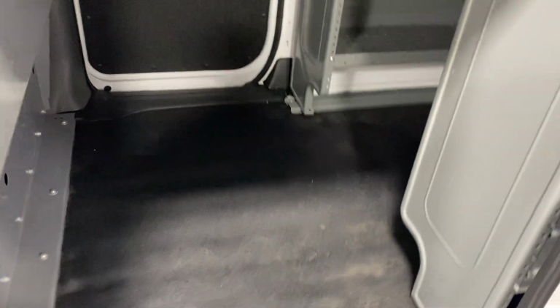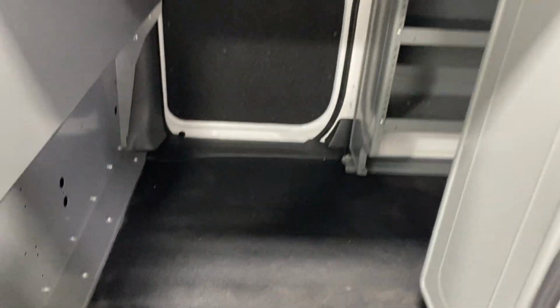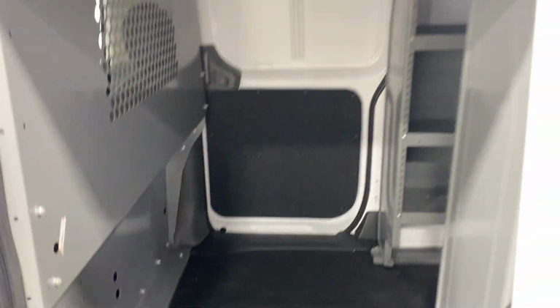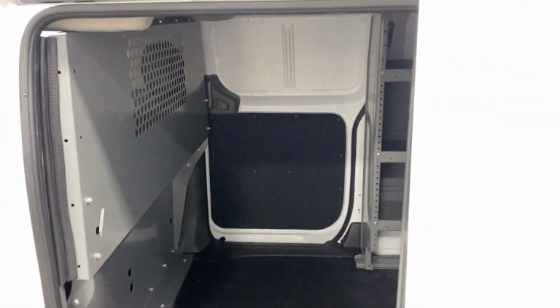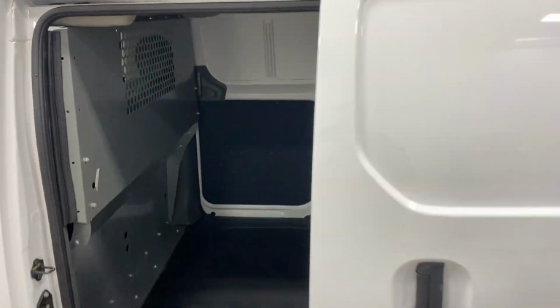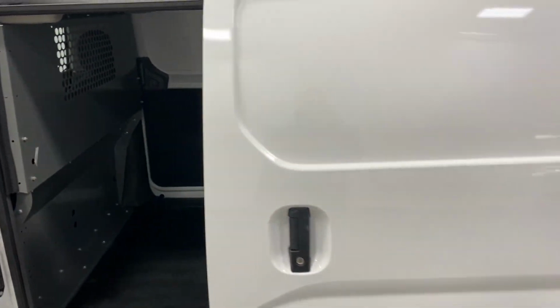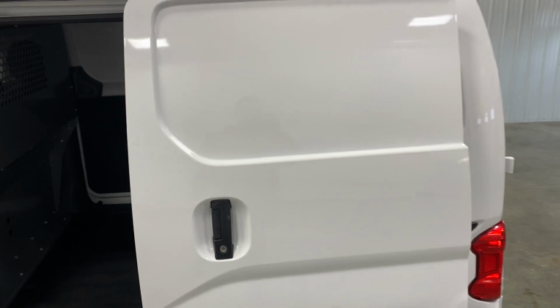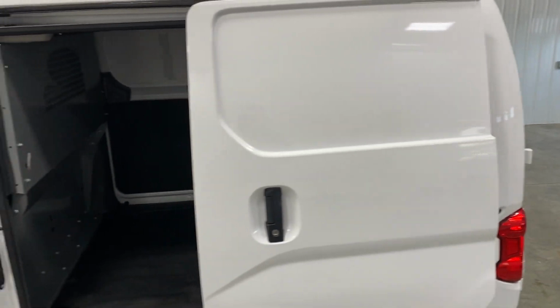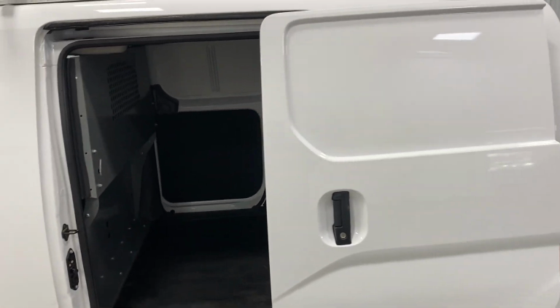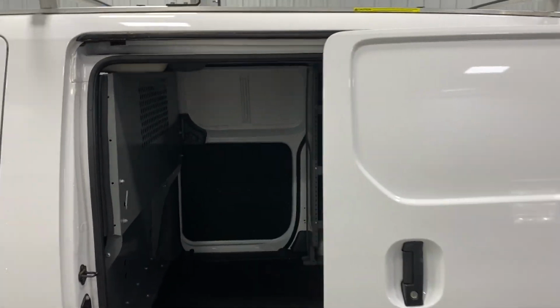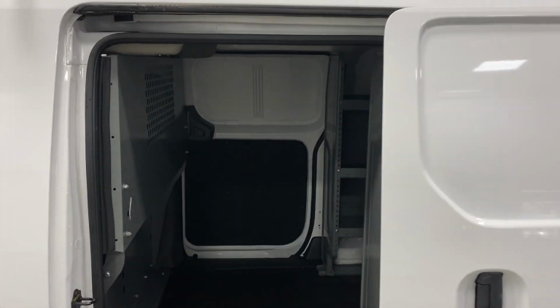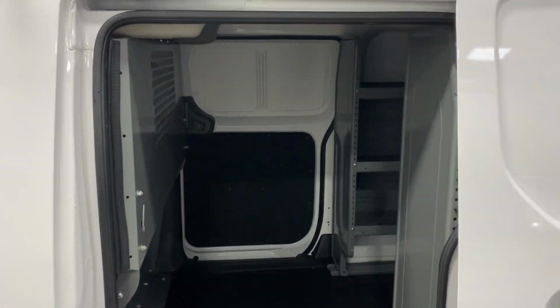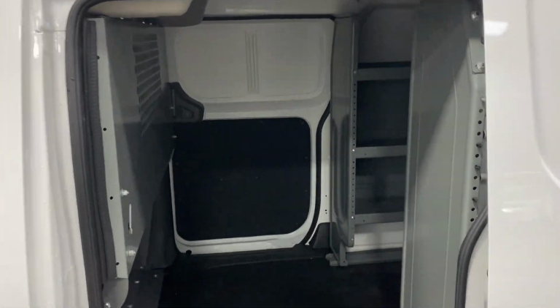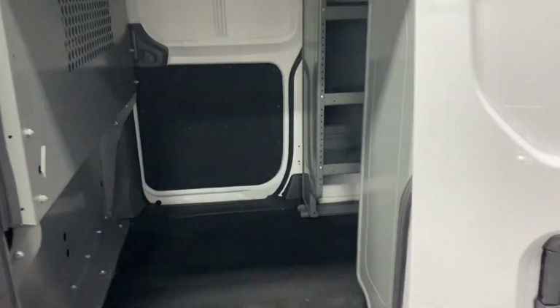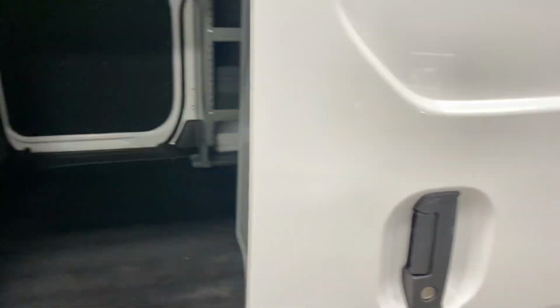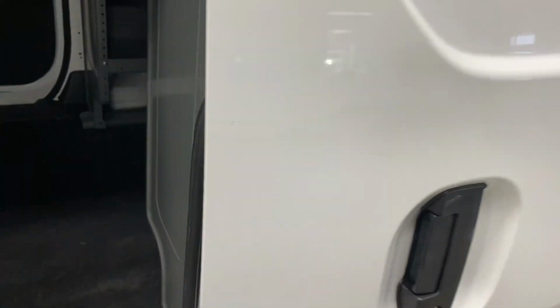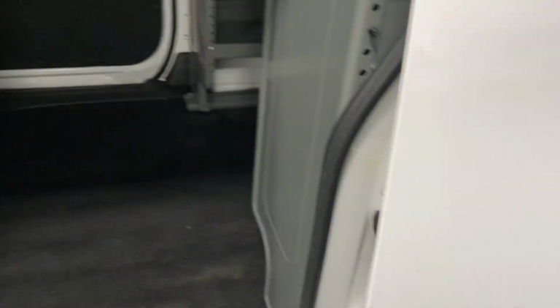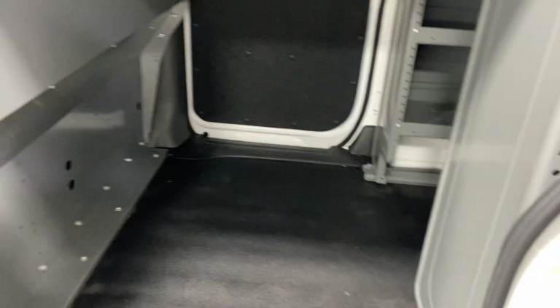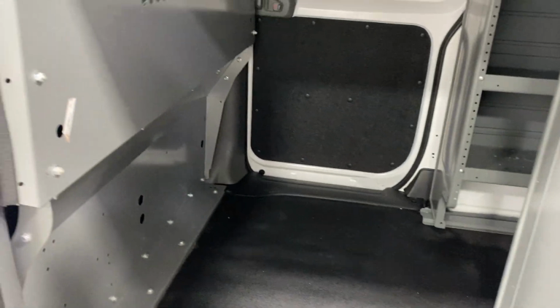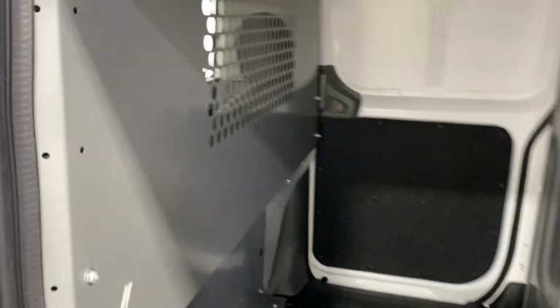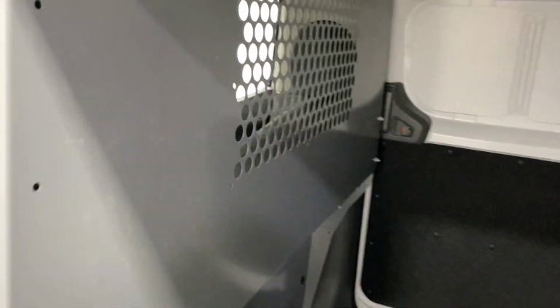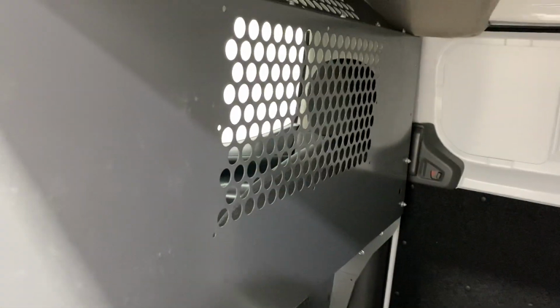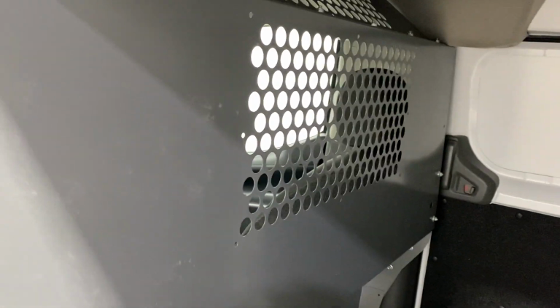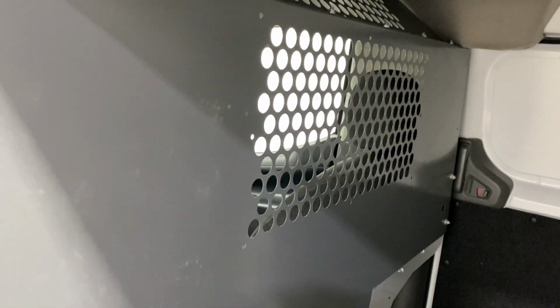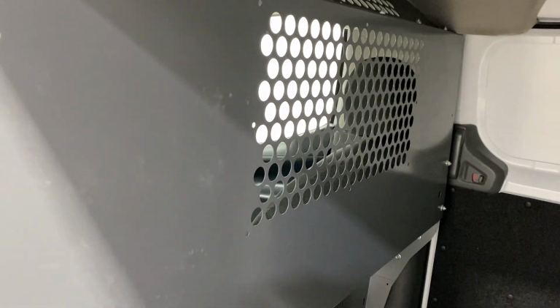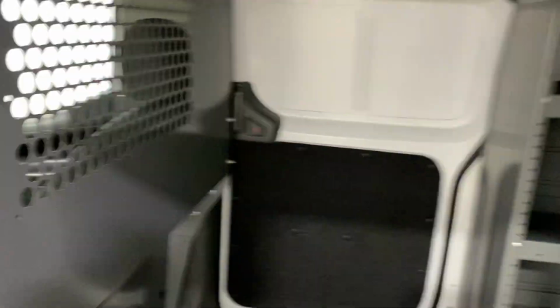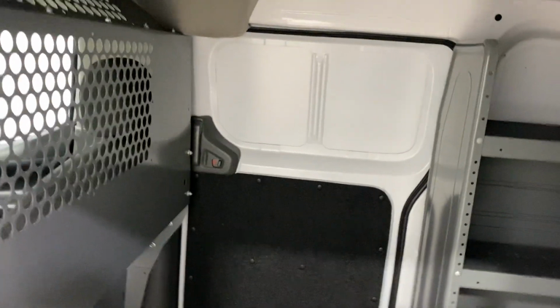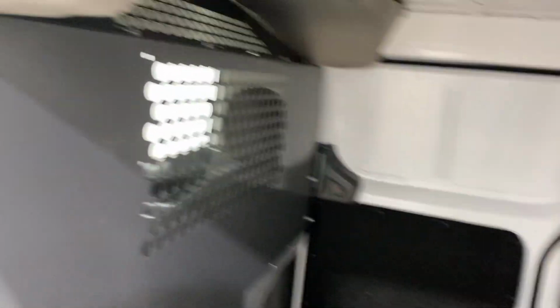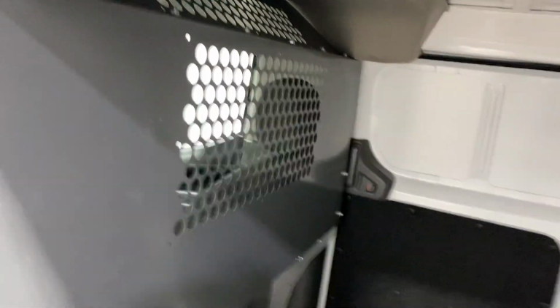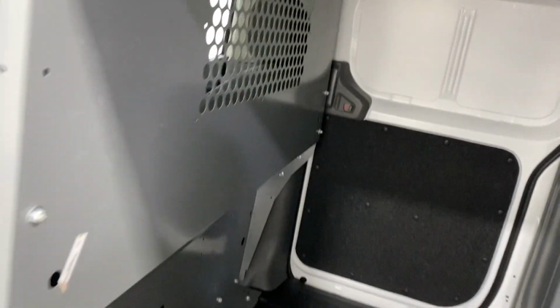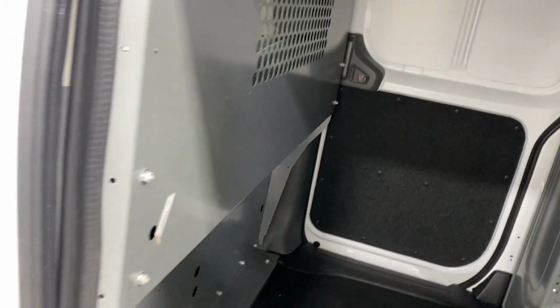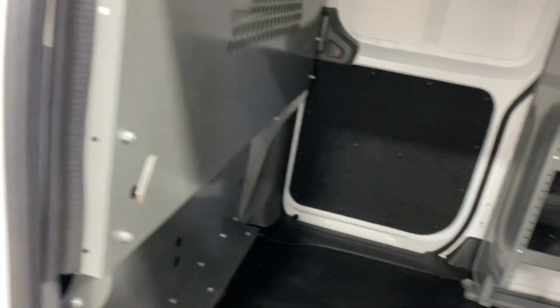You got the side doors — one on each side and they open up the same amount. You got a cage right here, so if you have something sitting up front, nothing will fly in and hit you in the head.